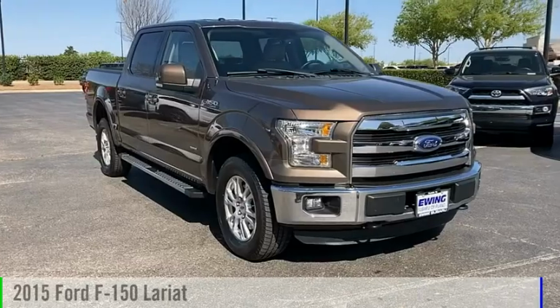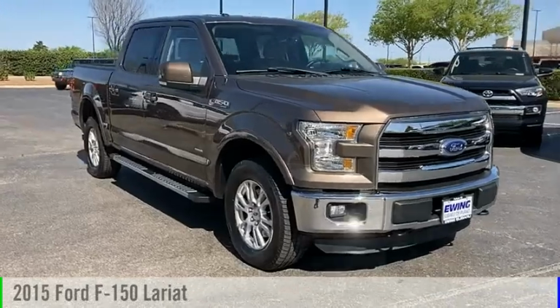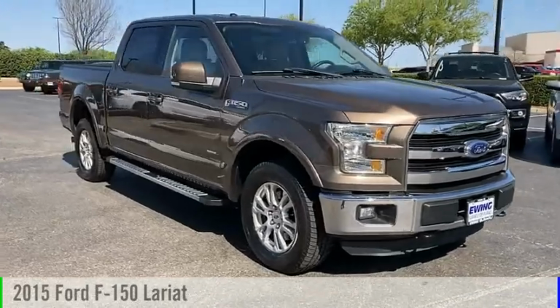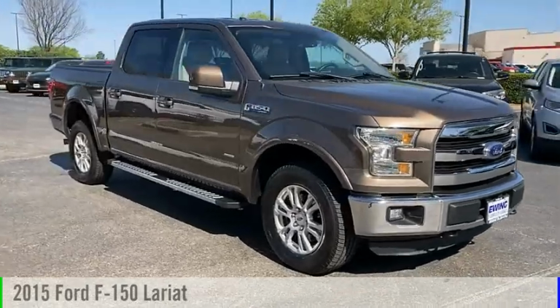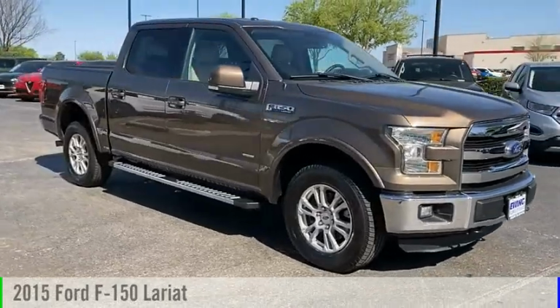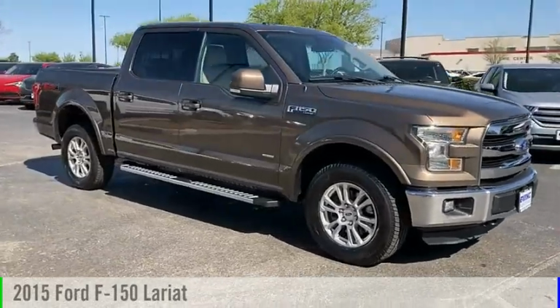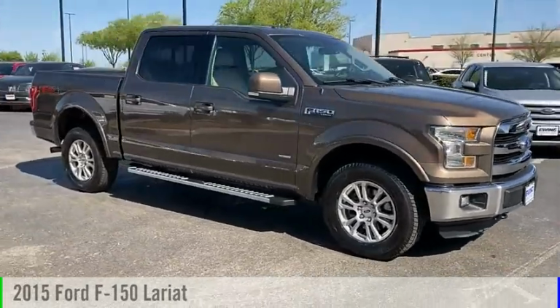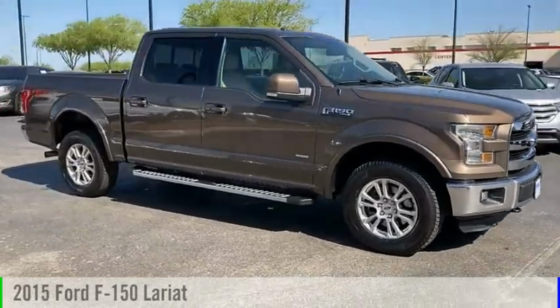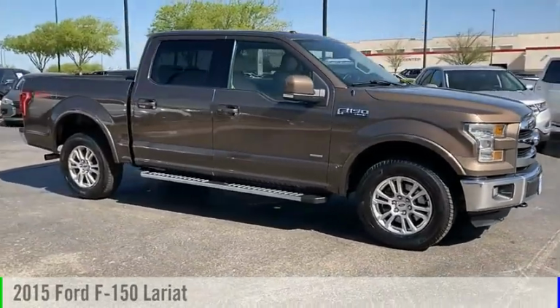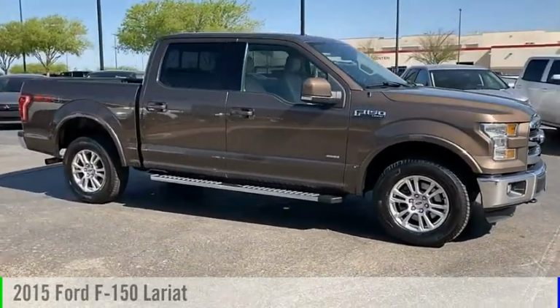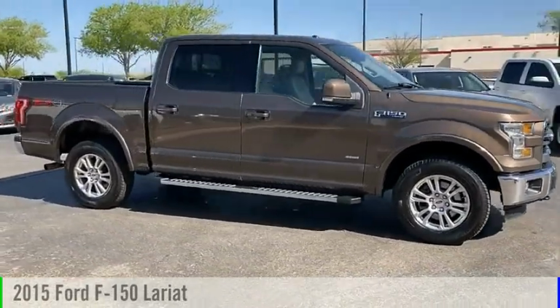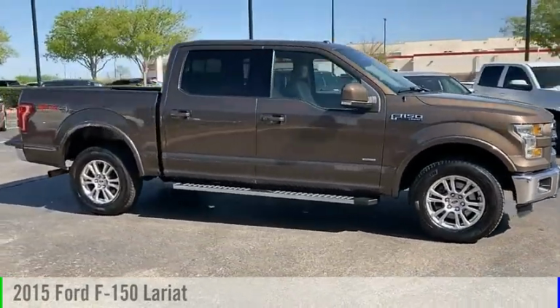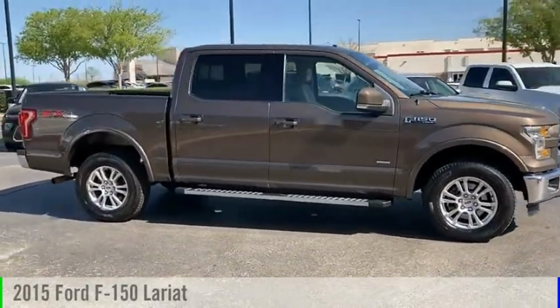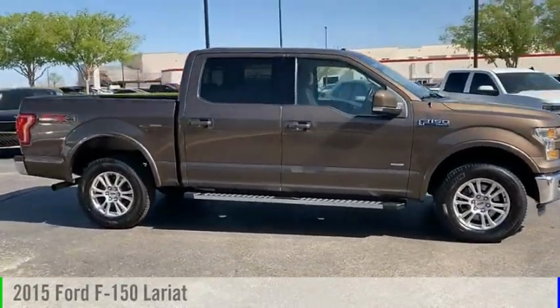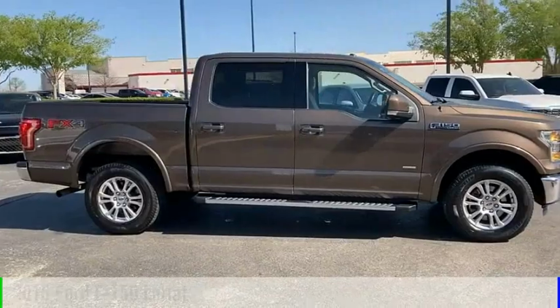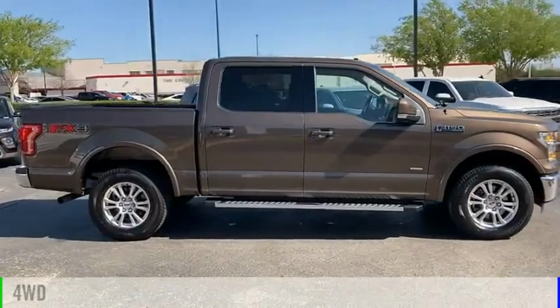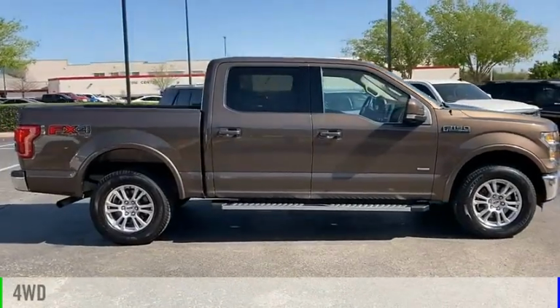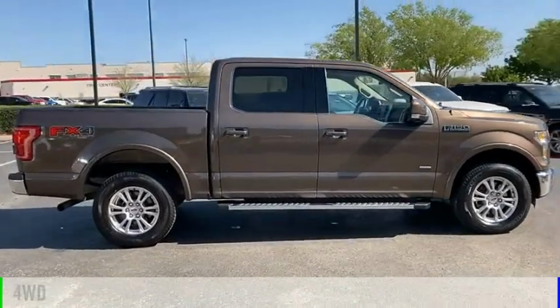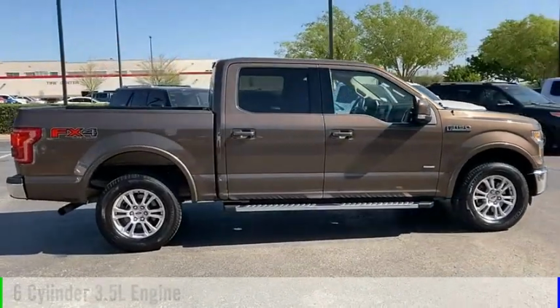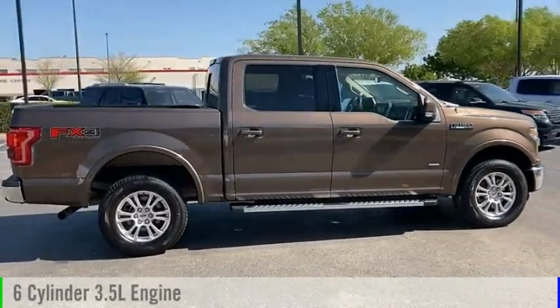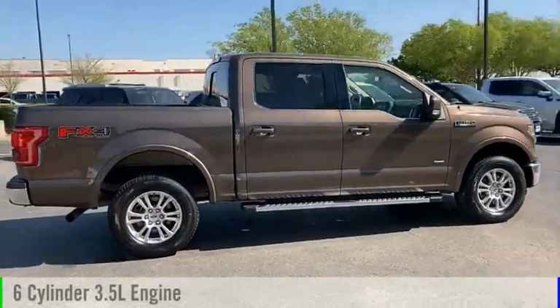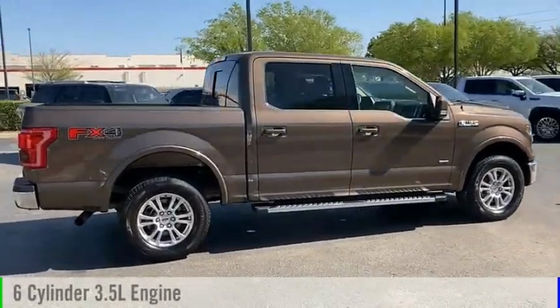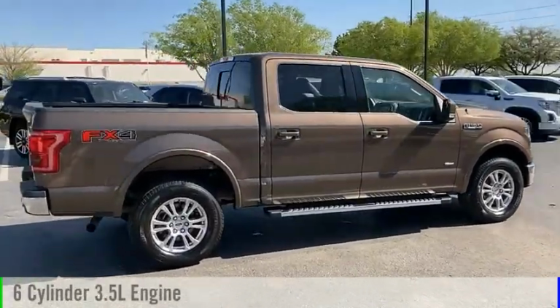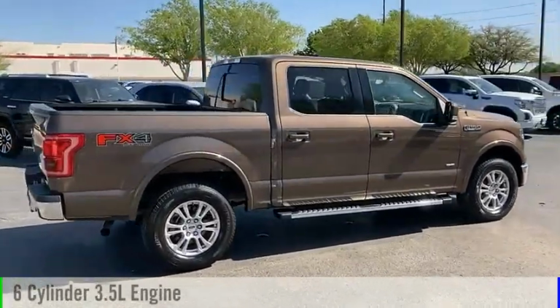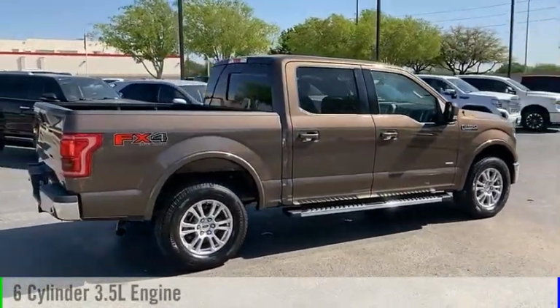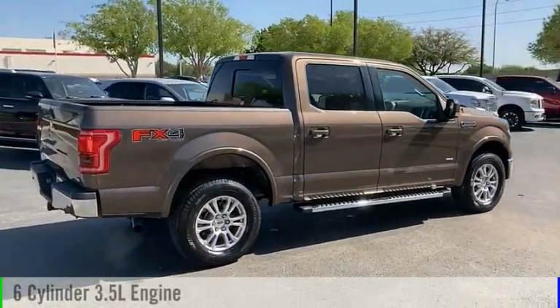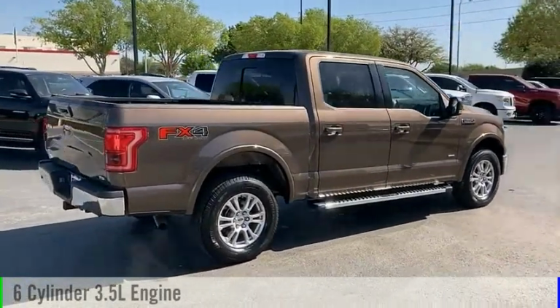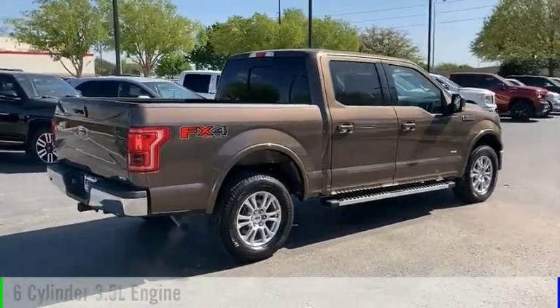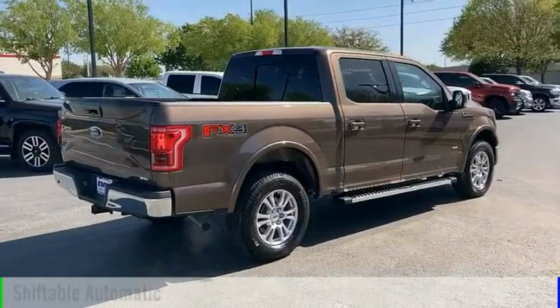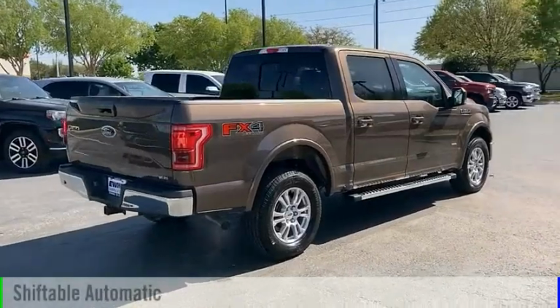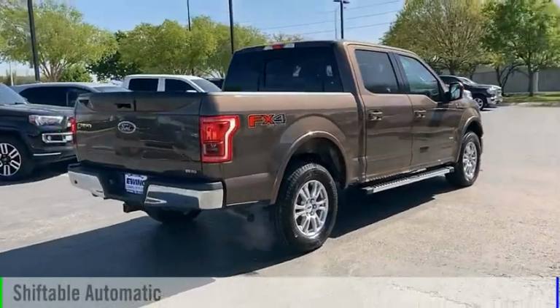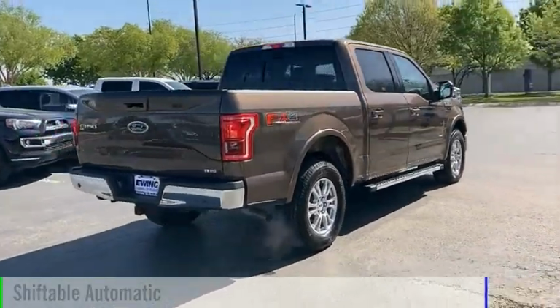Take a ride in the 2015 F-150. This vehicle is powered by a four-wheel drive, six-cylinder, 3.5-liter engine, and comes with an automatic transmission.